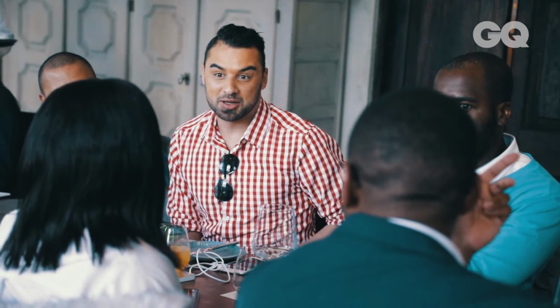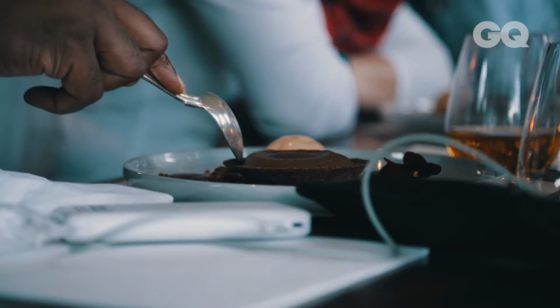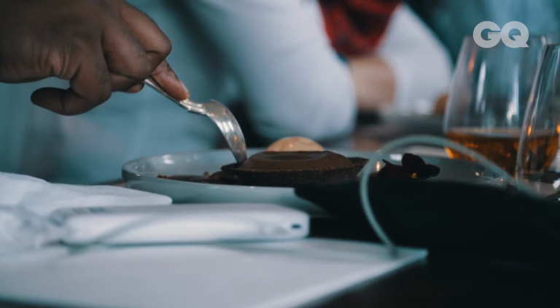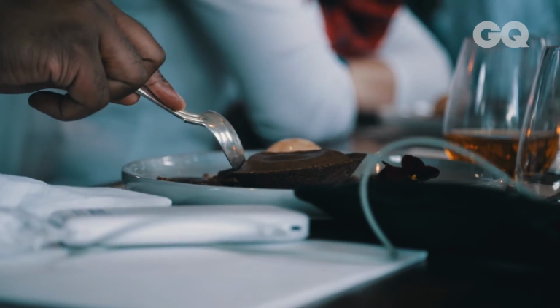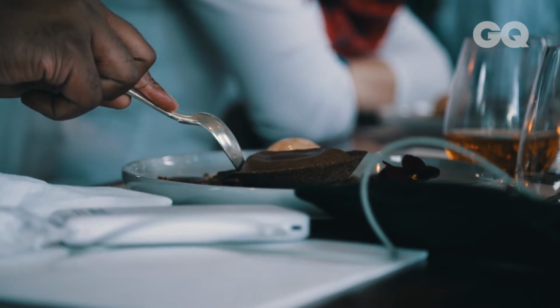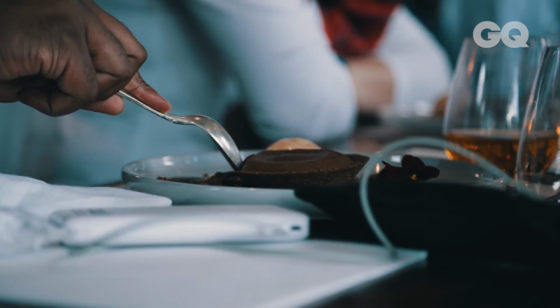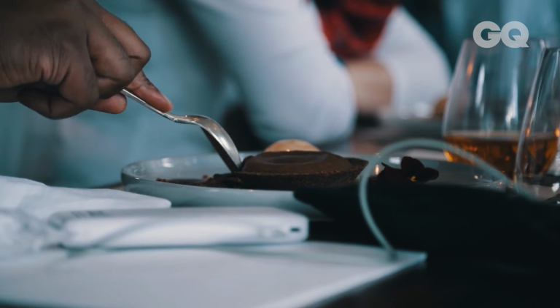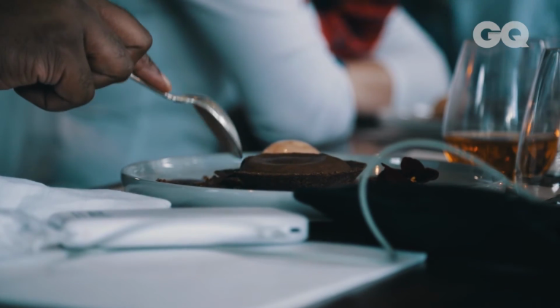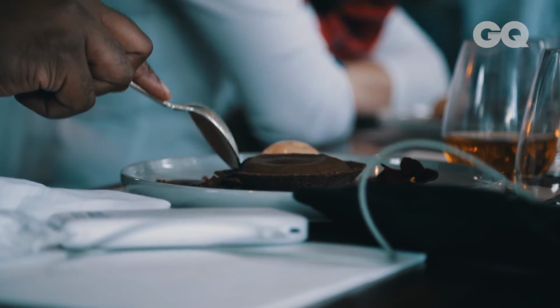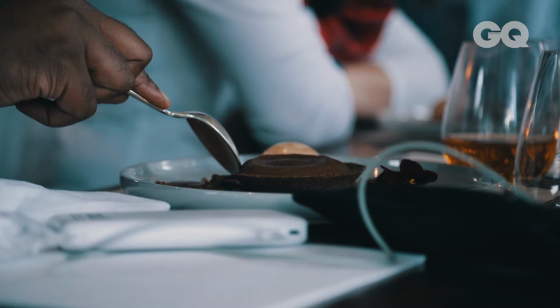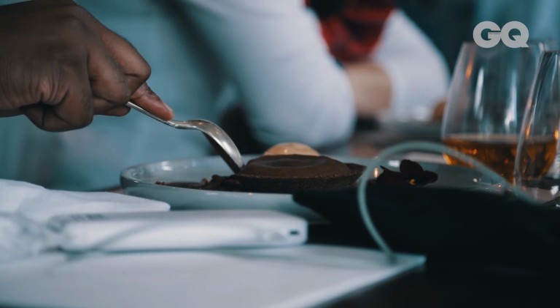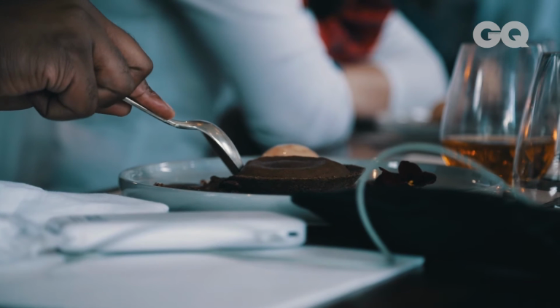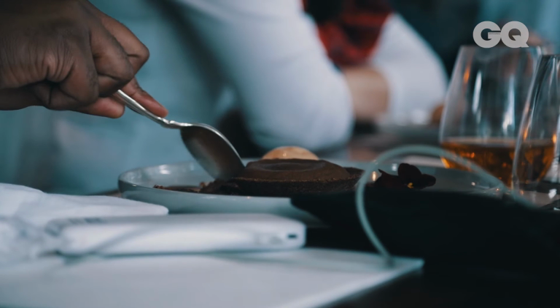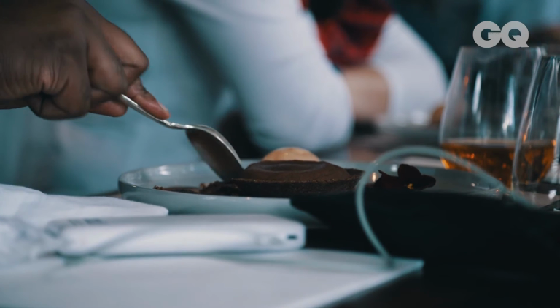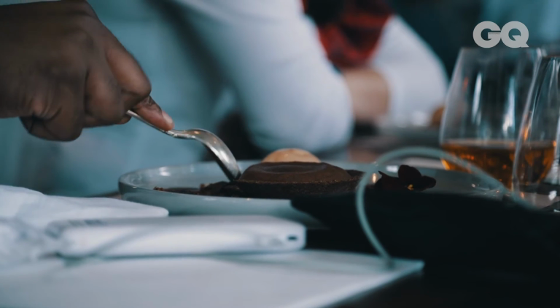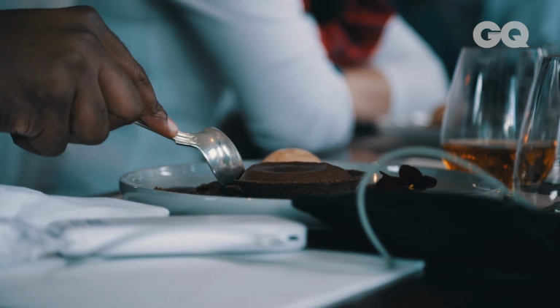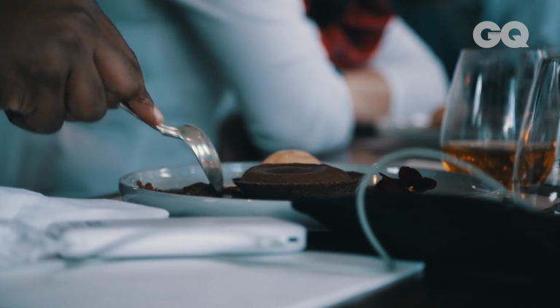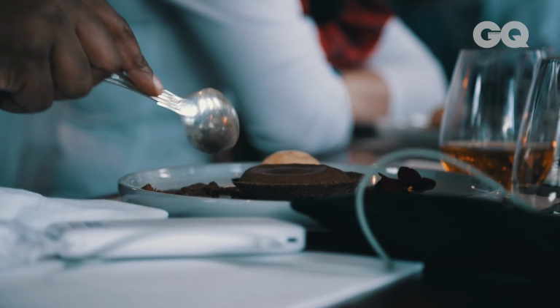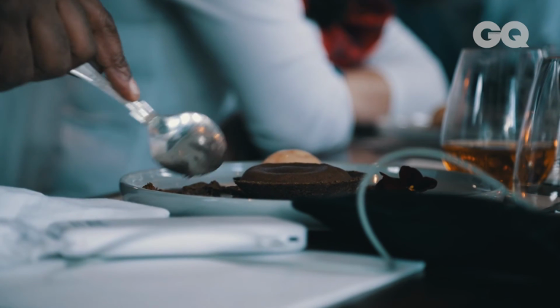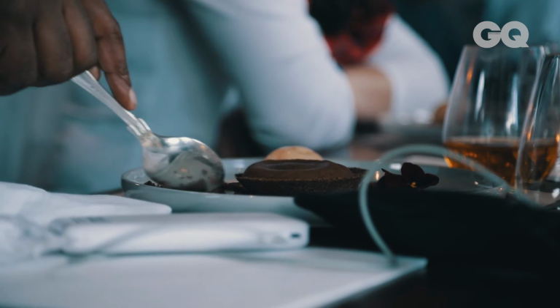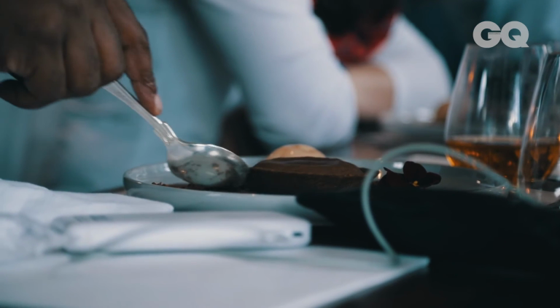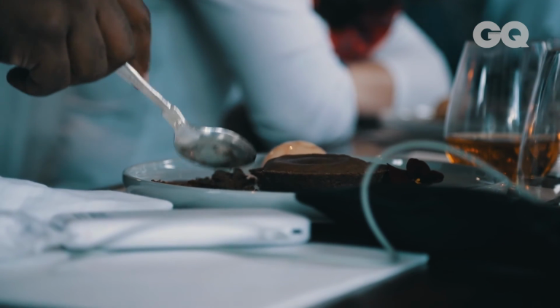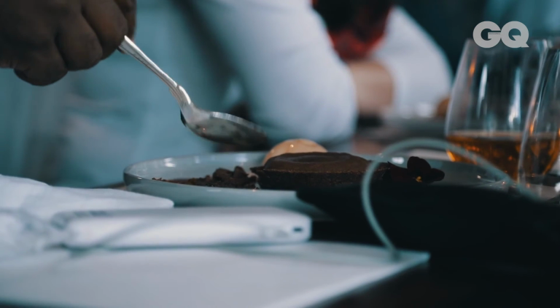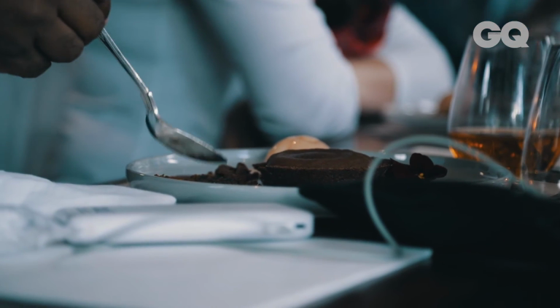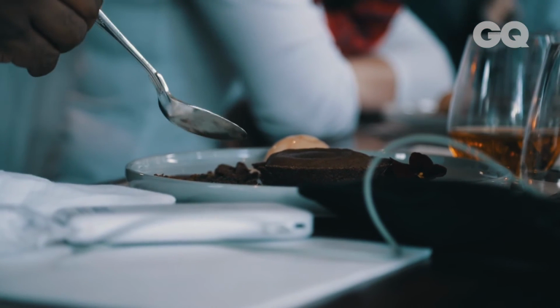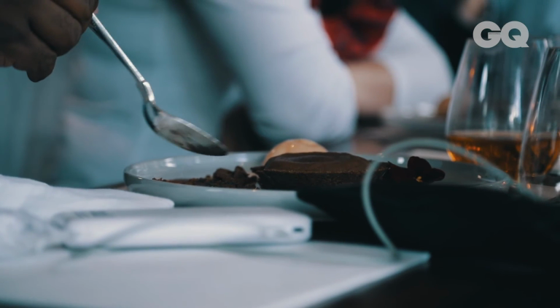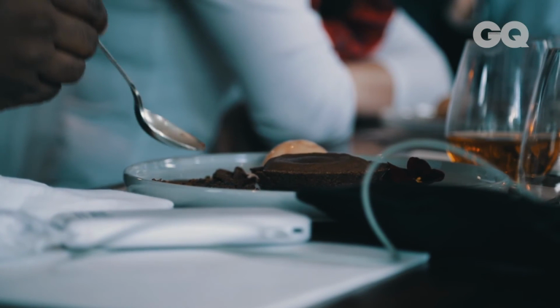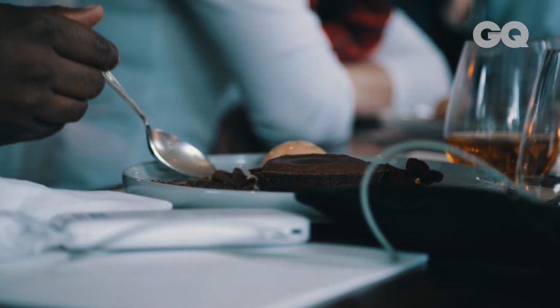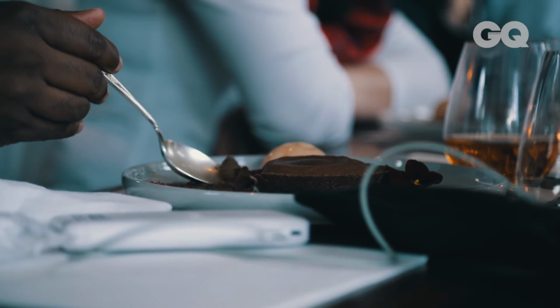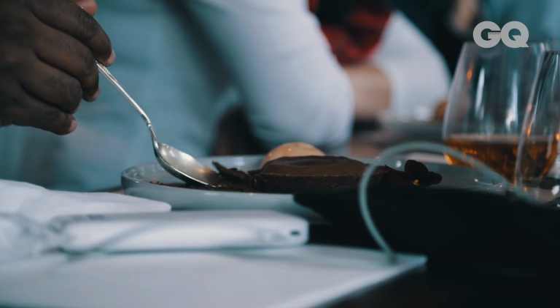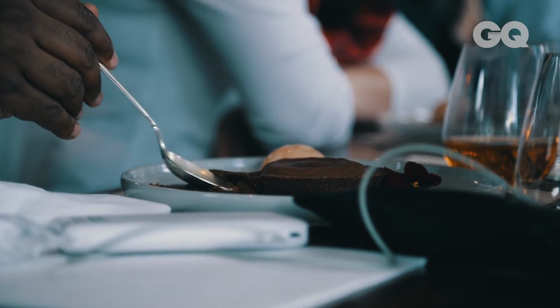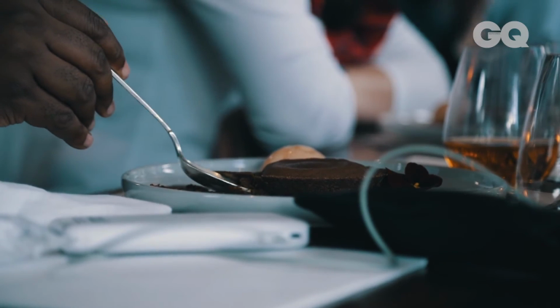Last course — you can't not do chocolate. So it's a little chocolate tart with caramel ice cream and salted caramel cream.